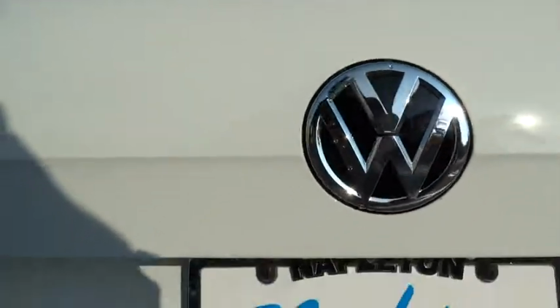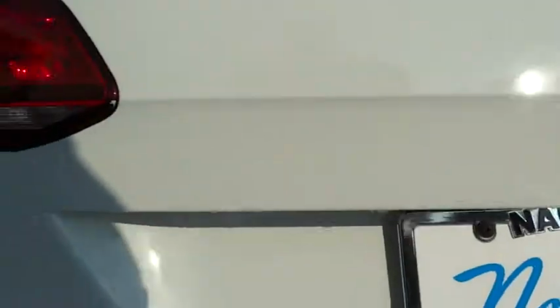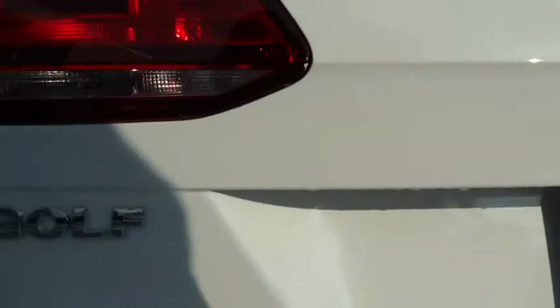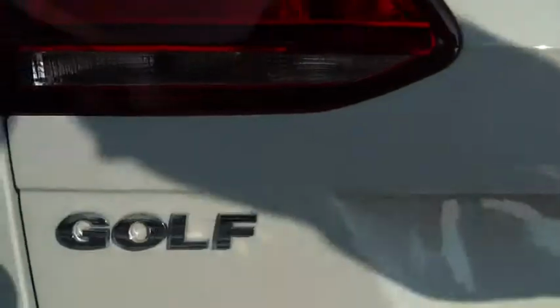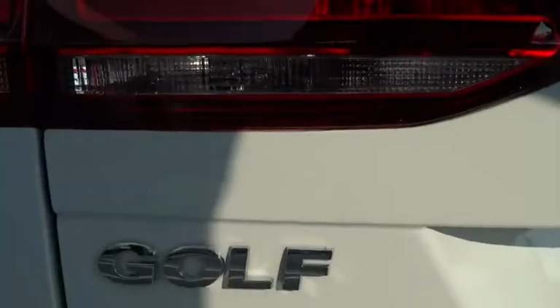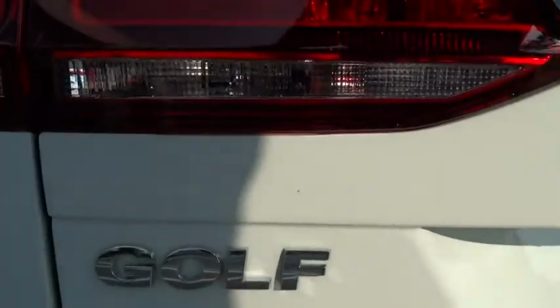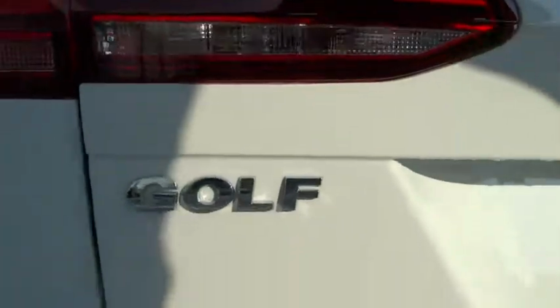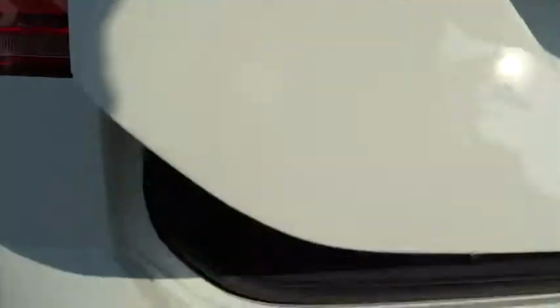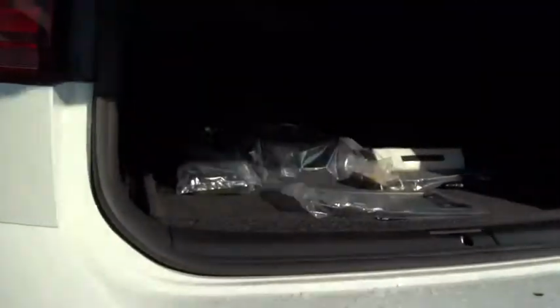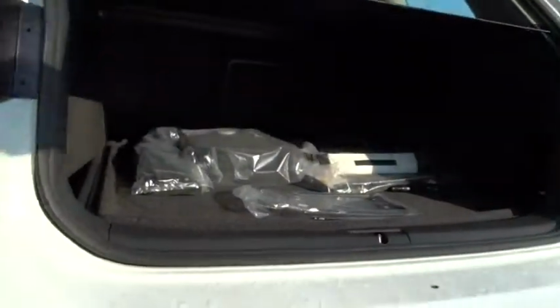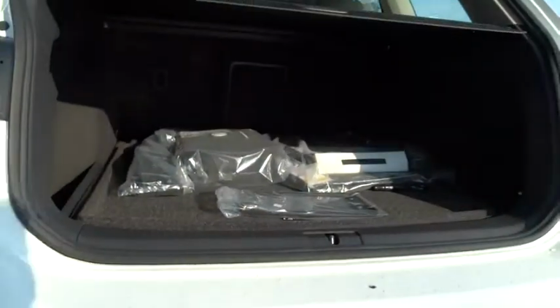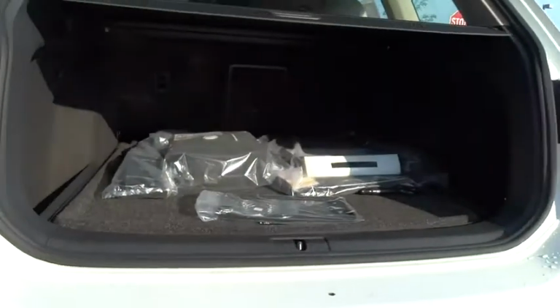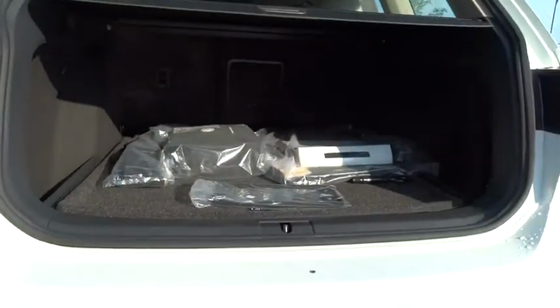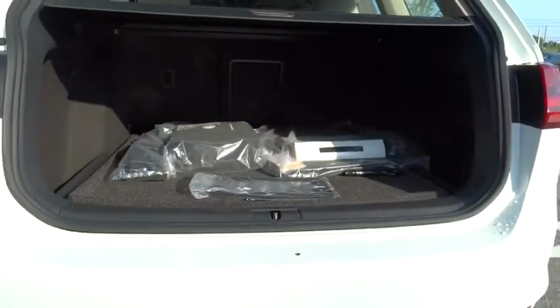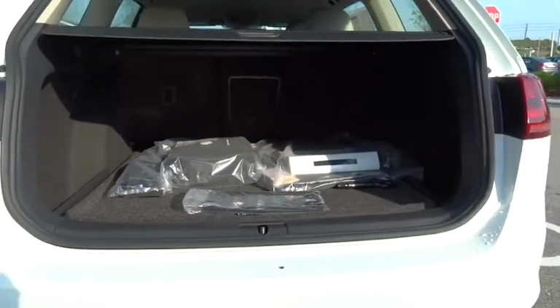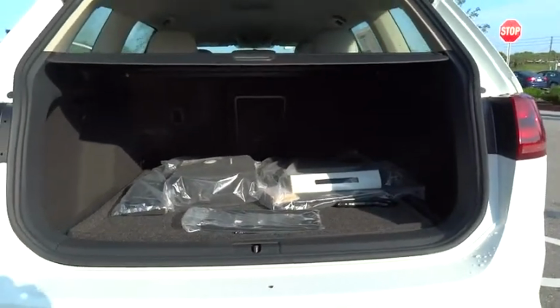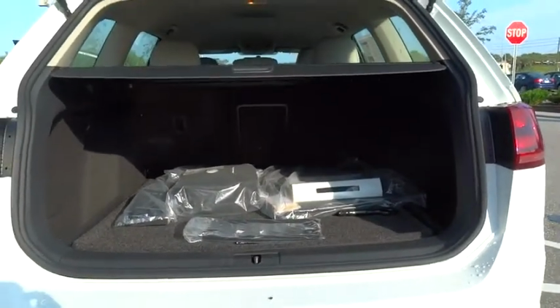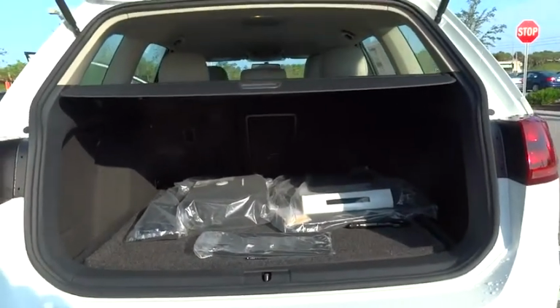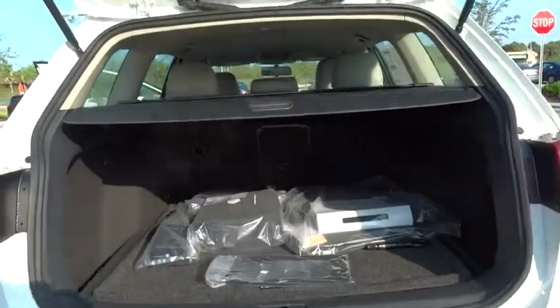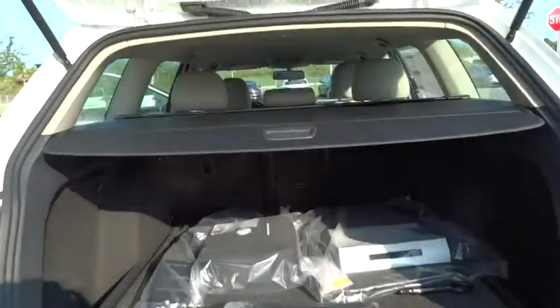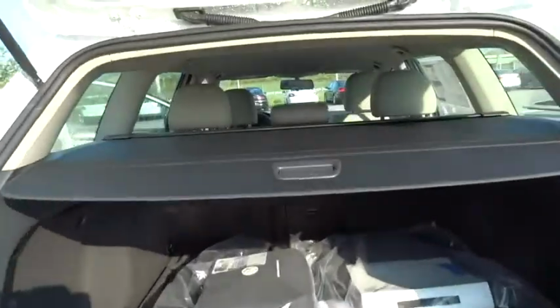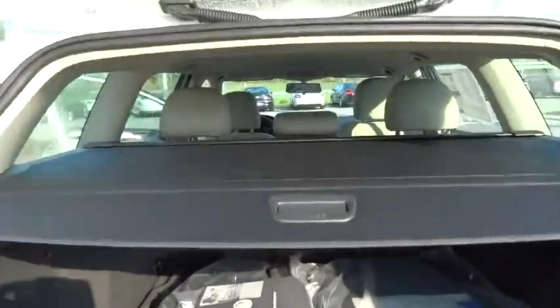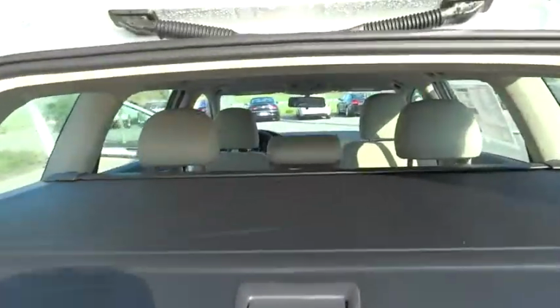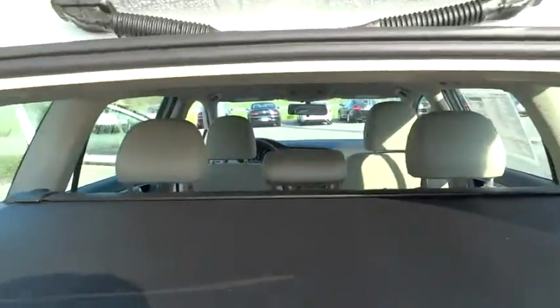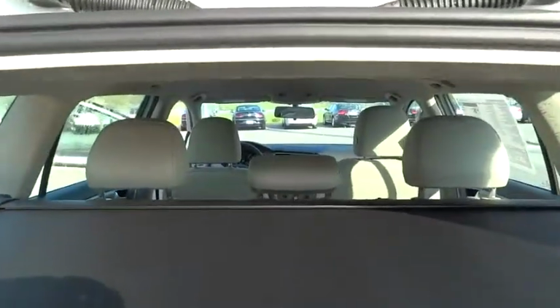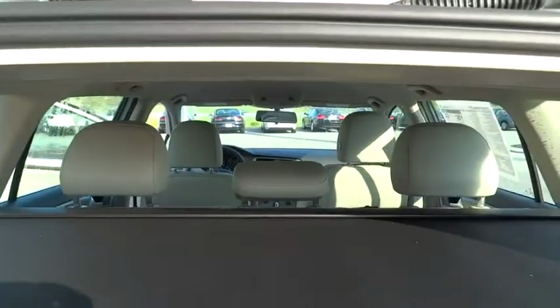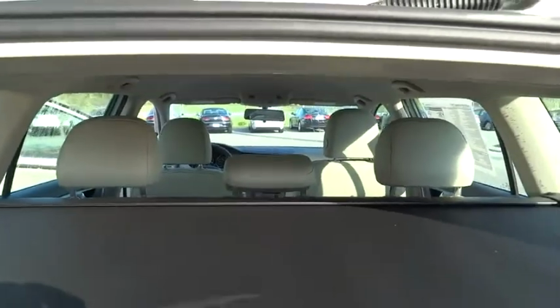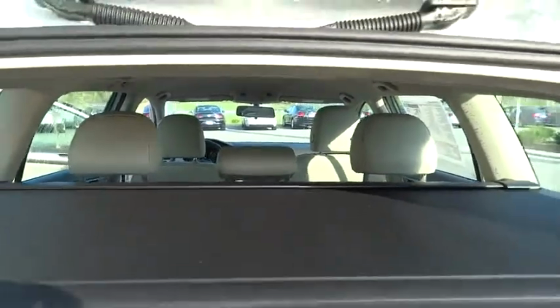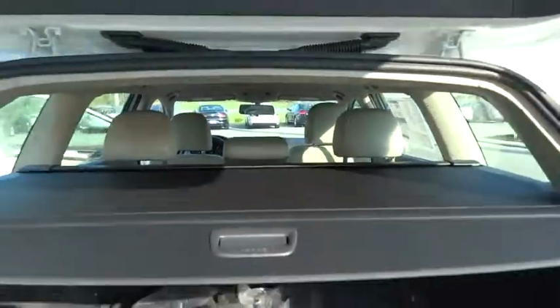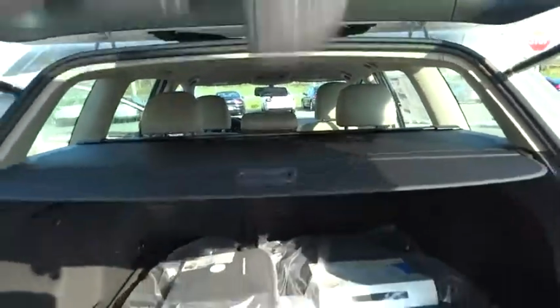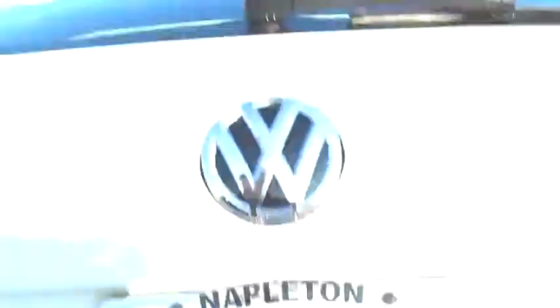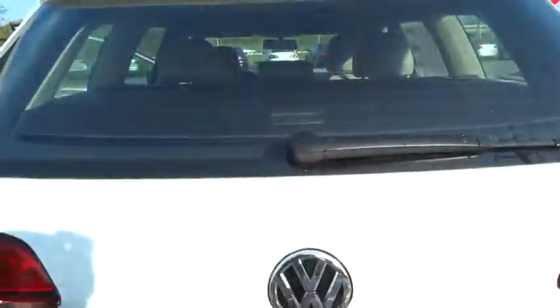Rear window defroster. Compass. Trip computer. Security system. CD player. Tachometer. Brake assist. Overhead console. Remote keyless entry. Panic alarm.